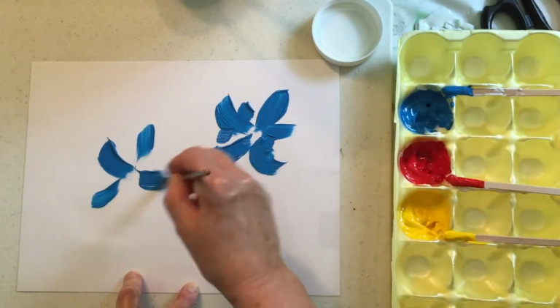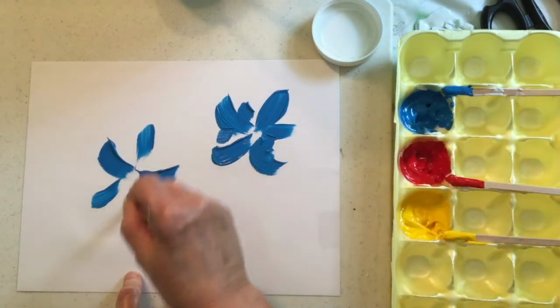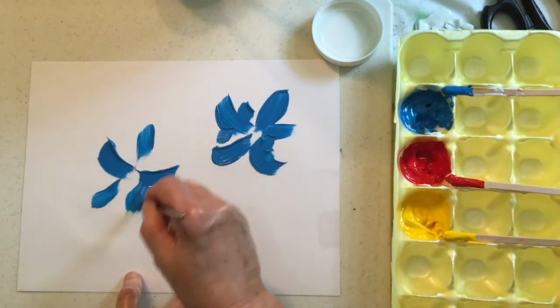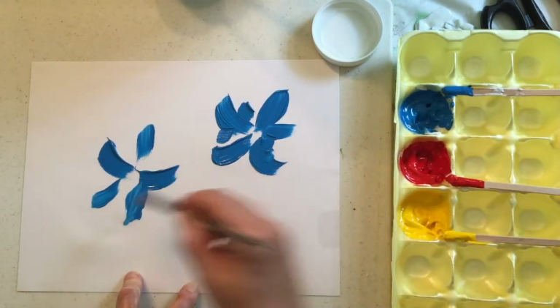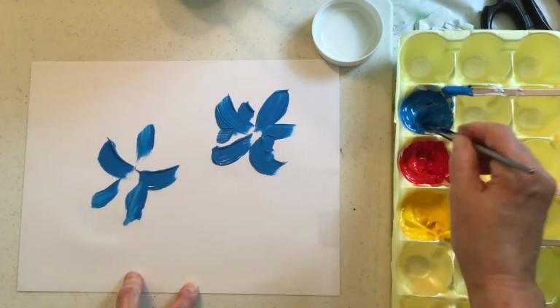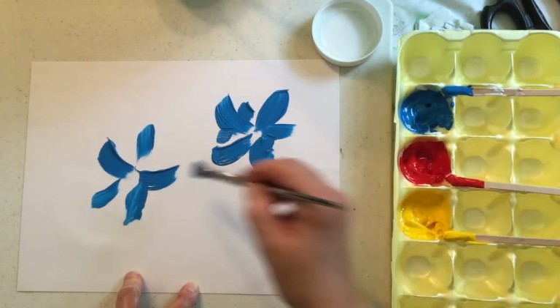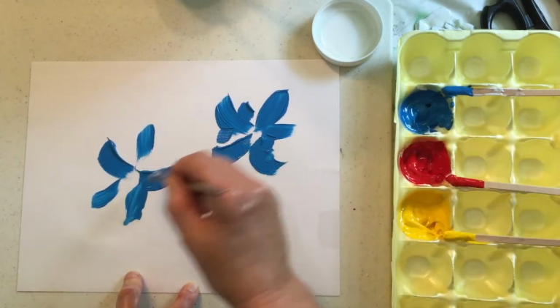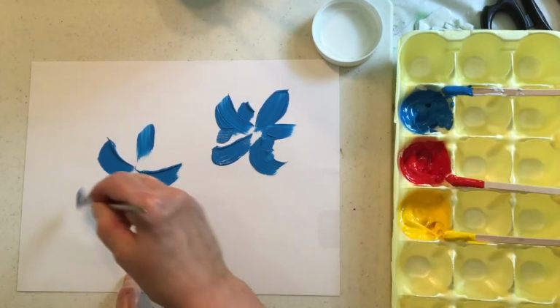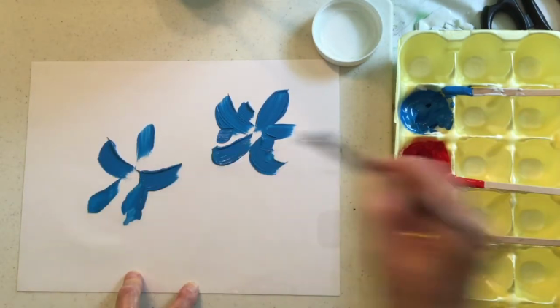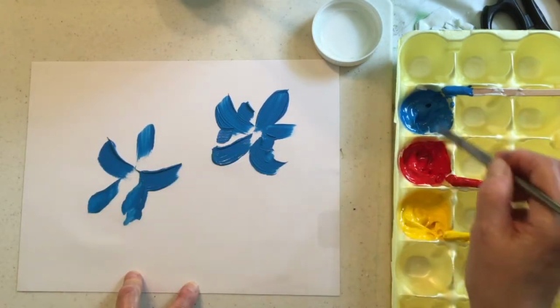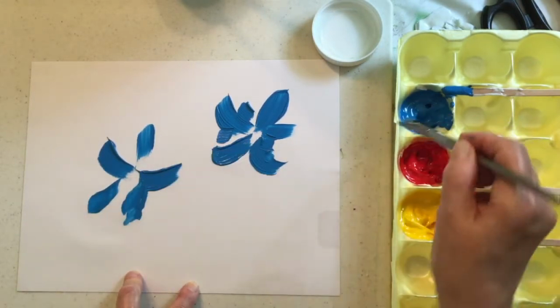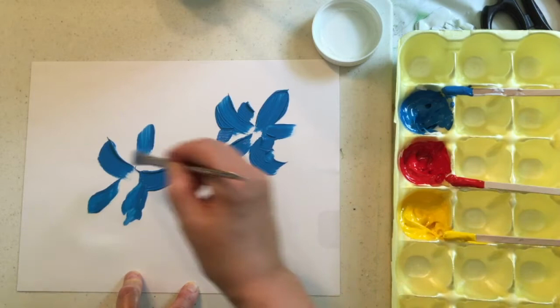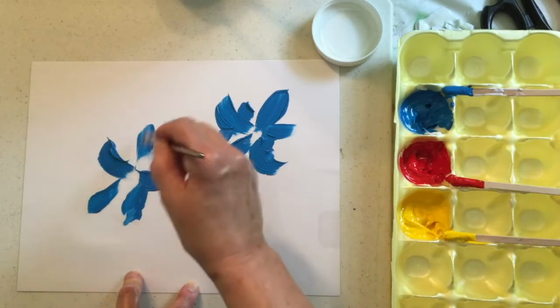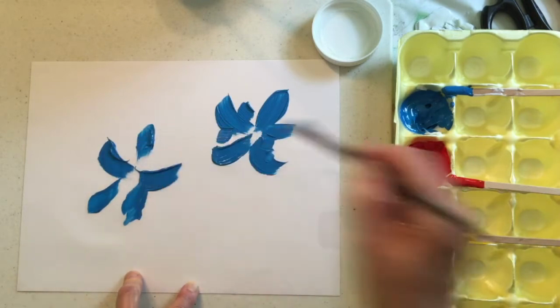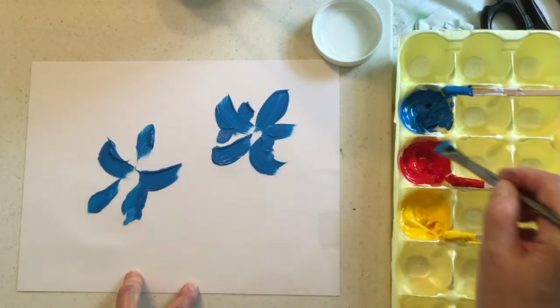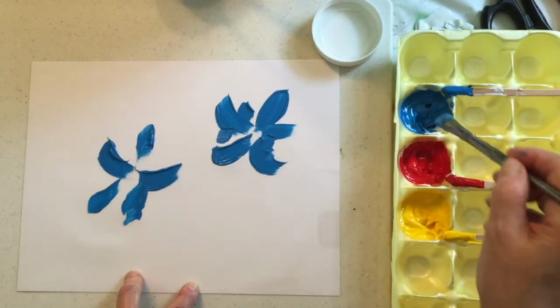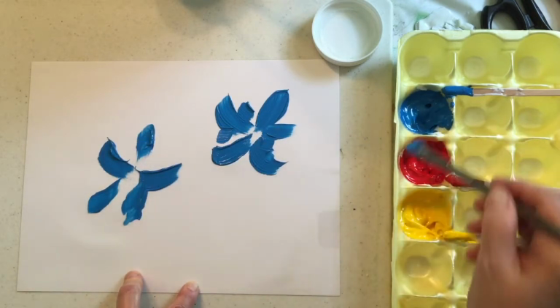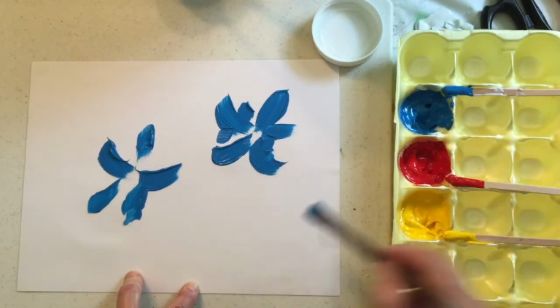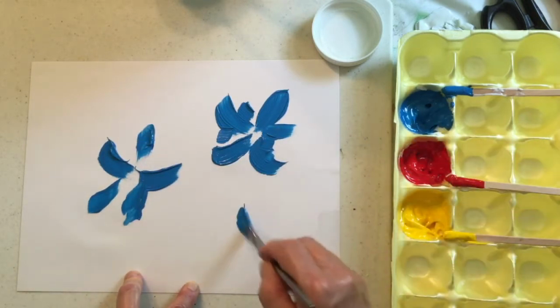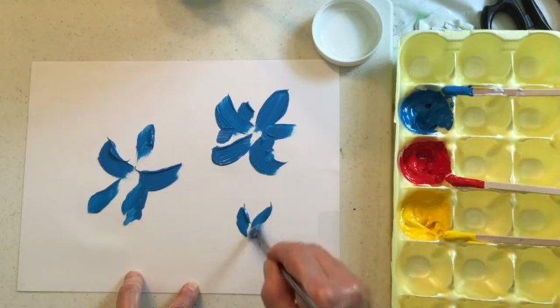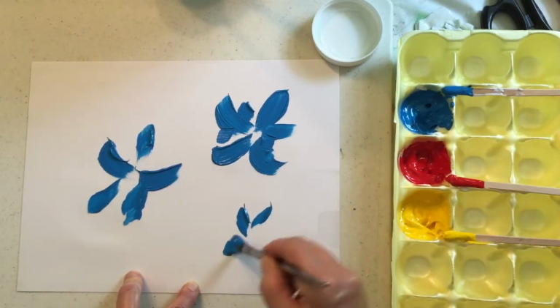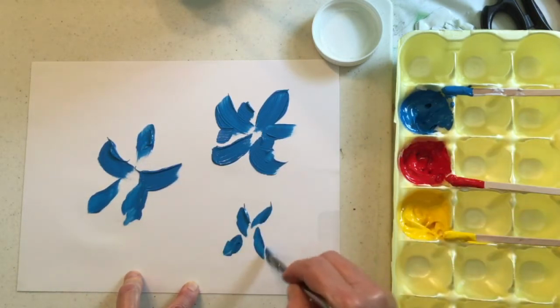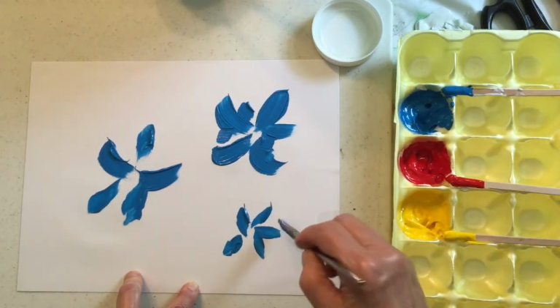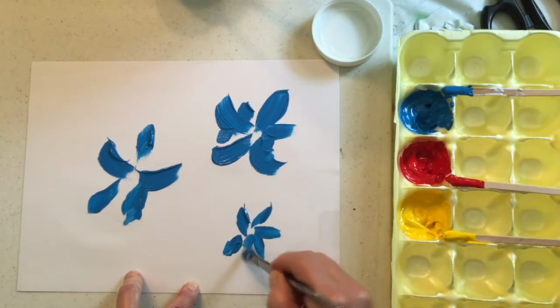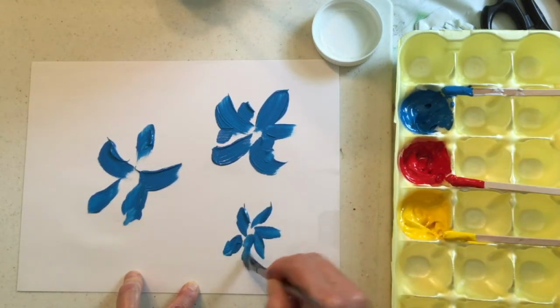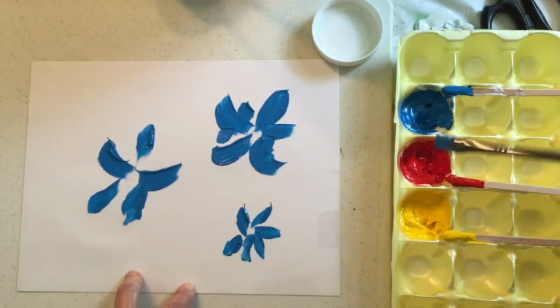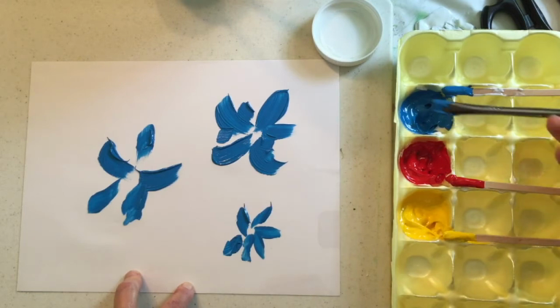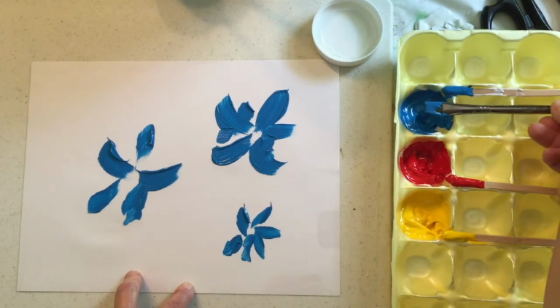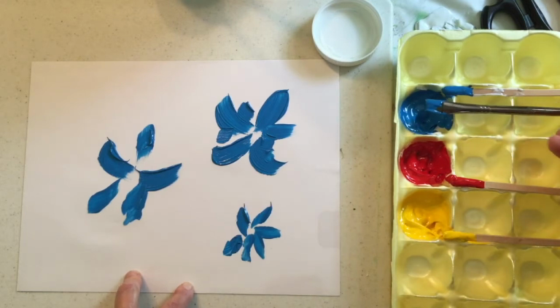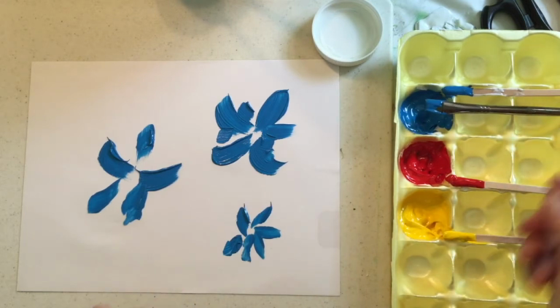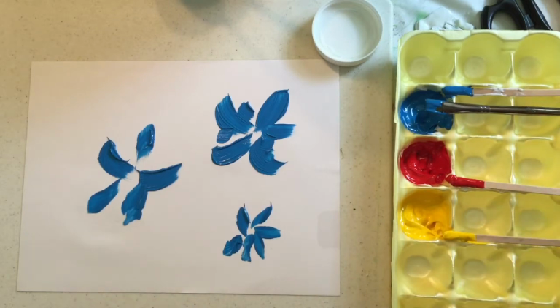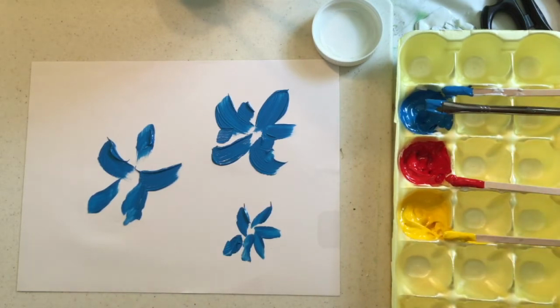You do need to, even though you have extender, you do need to work pretty quickly when you're doing something like this, because even with the extender, it is going to dry out.